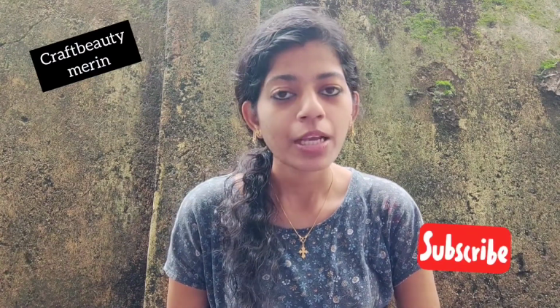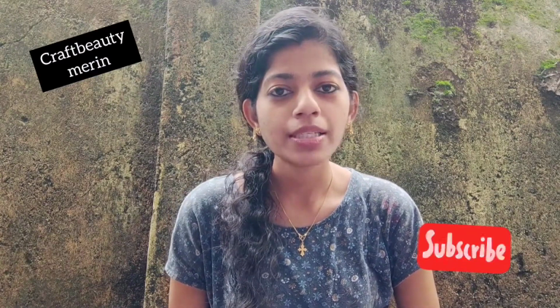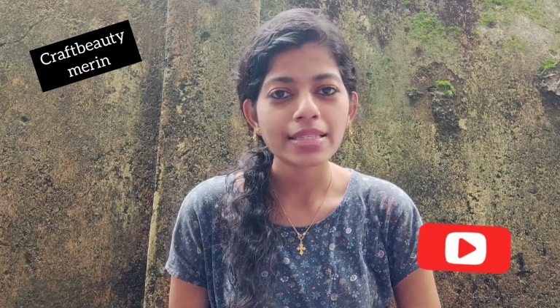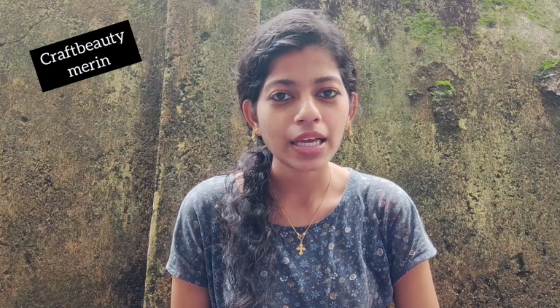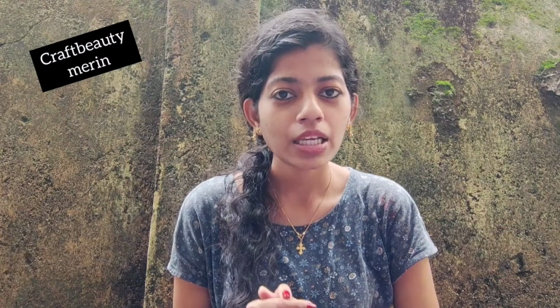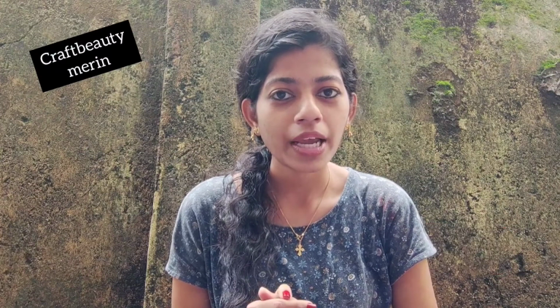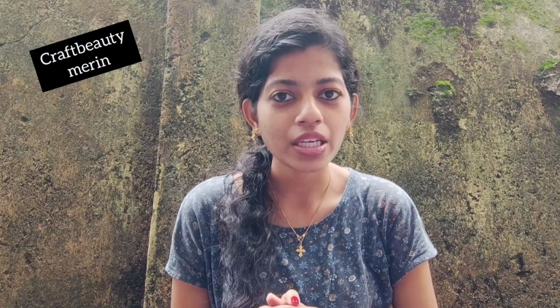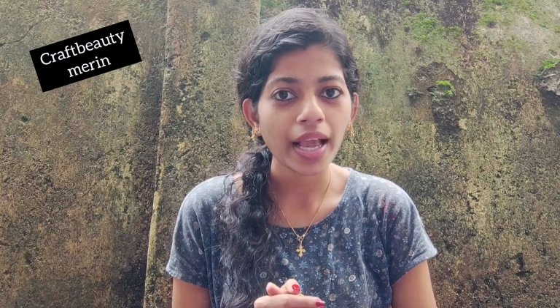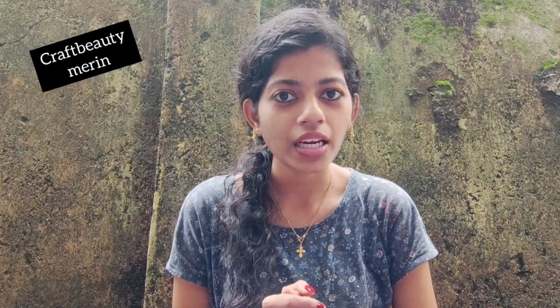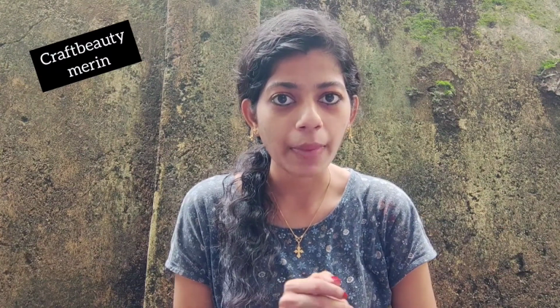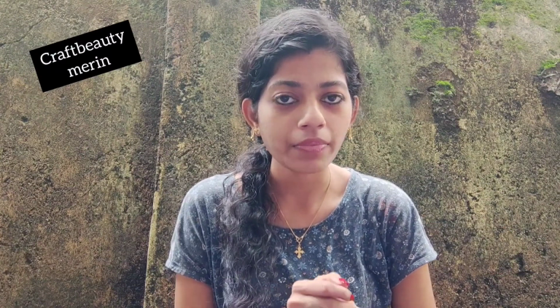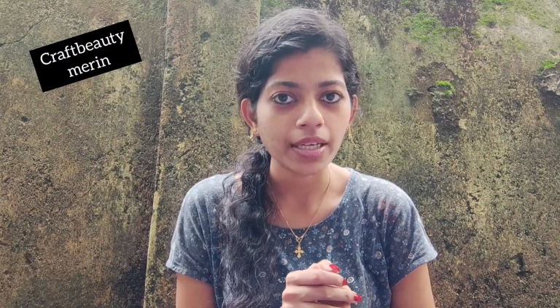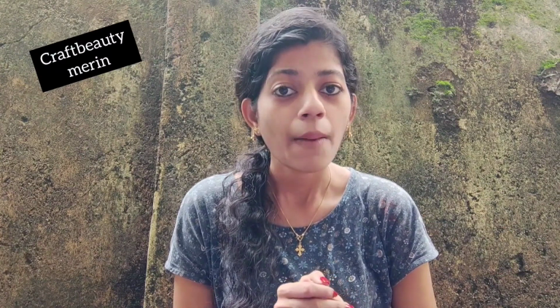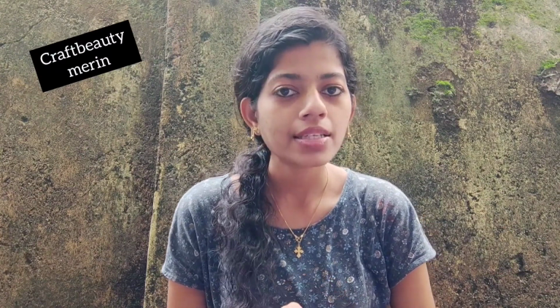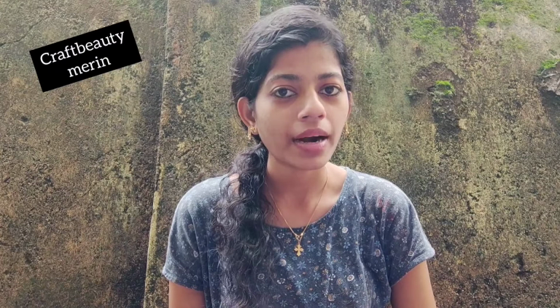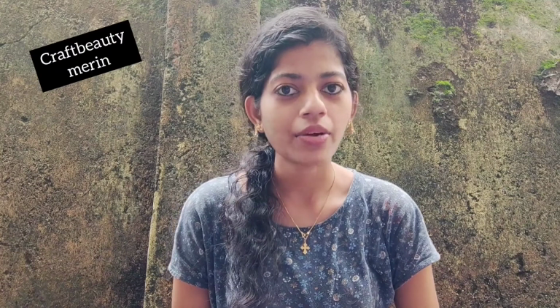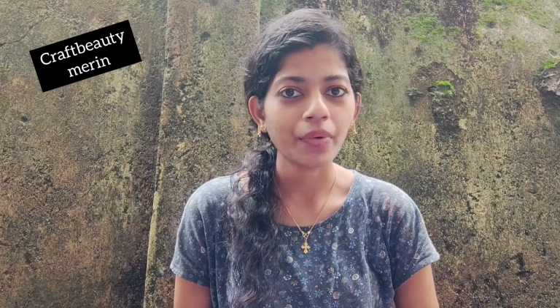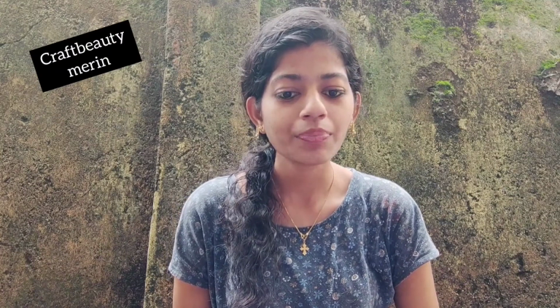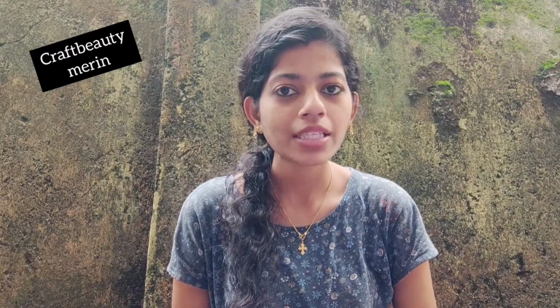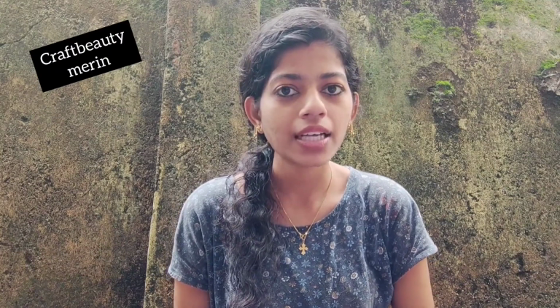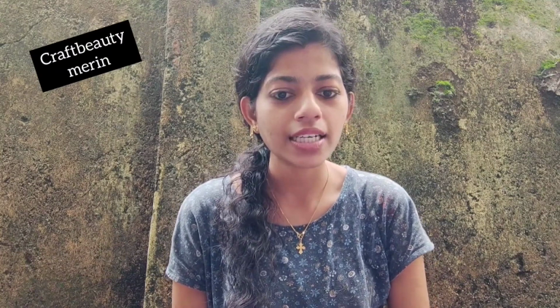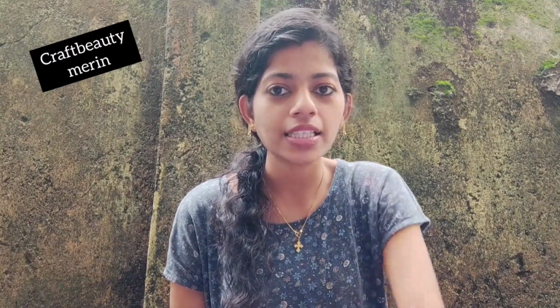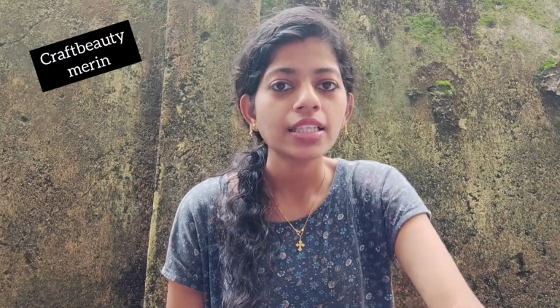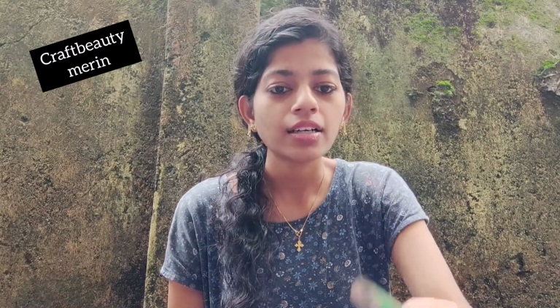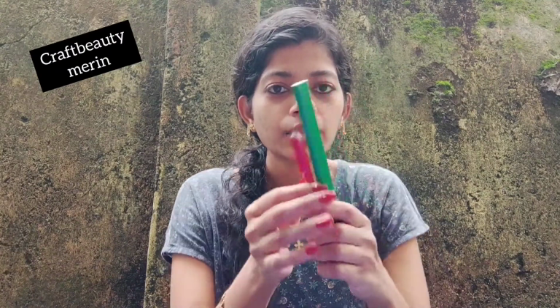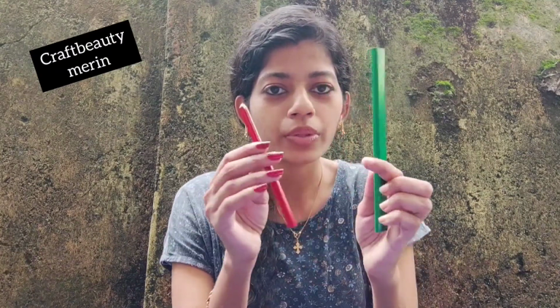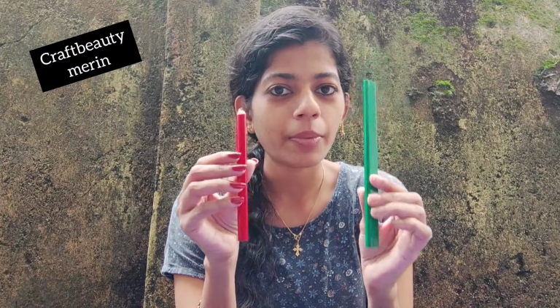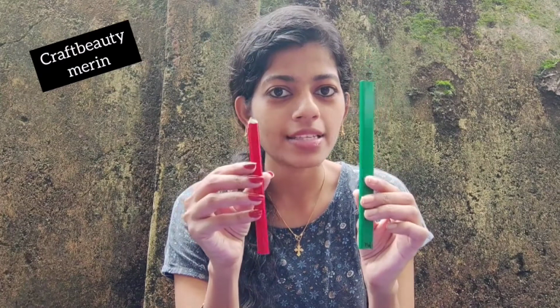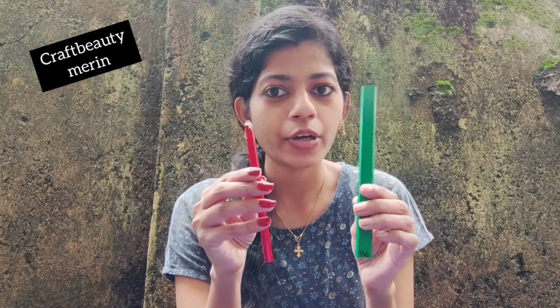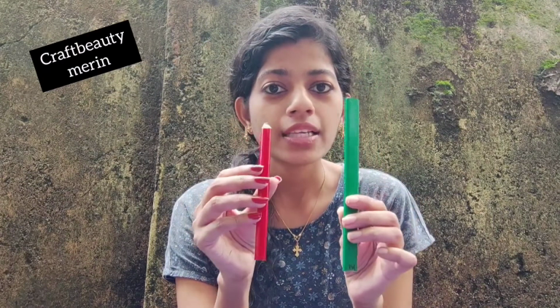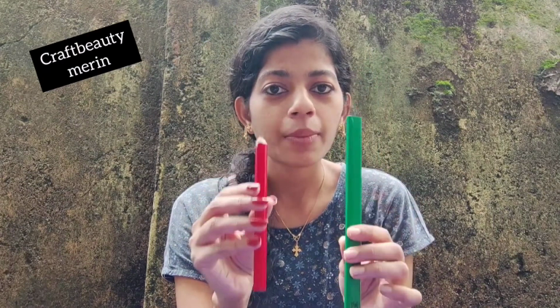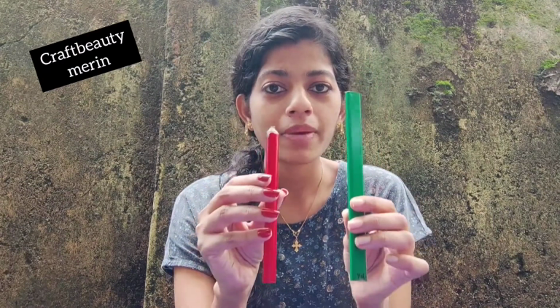I will show you the name of the pencil. I am going to show you the pencil. This is a carpenter pencil.